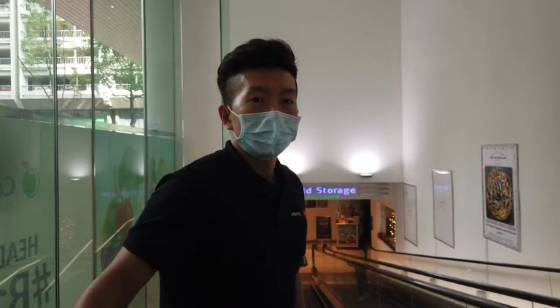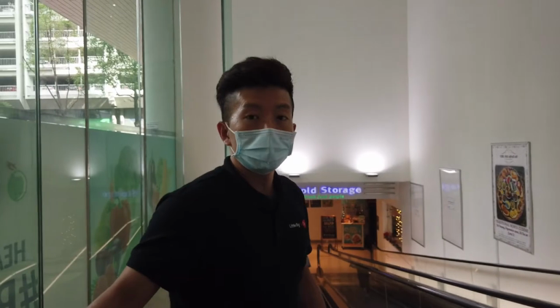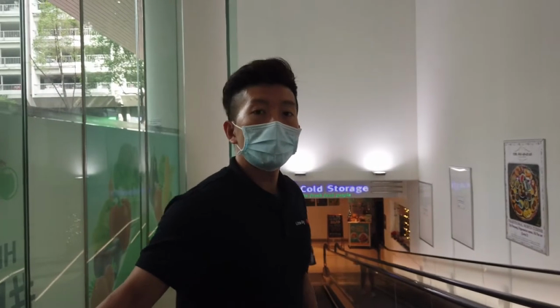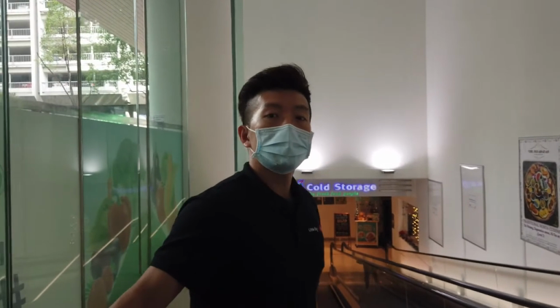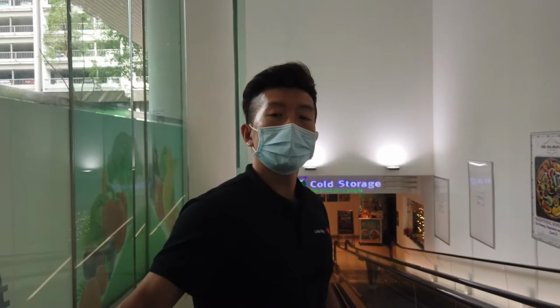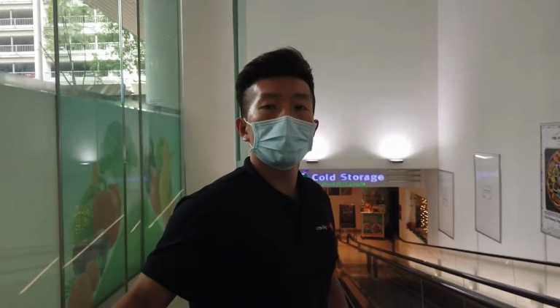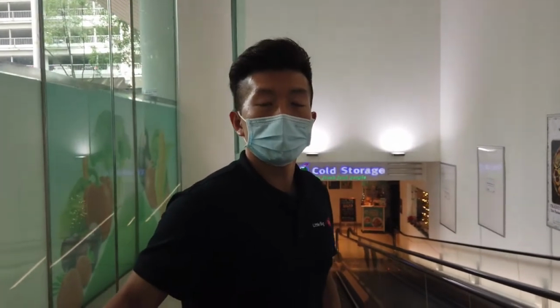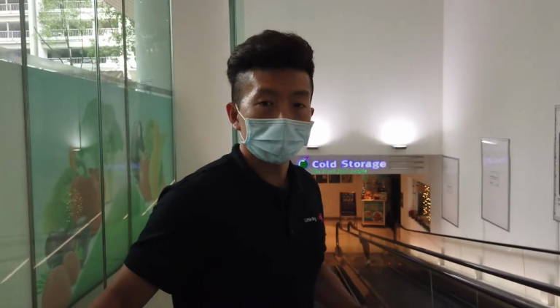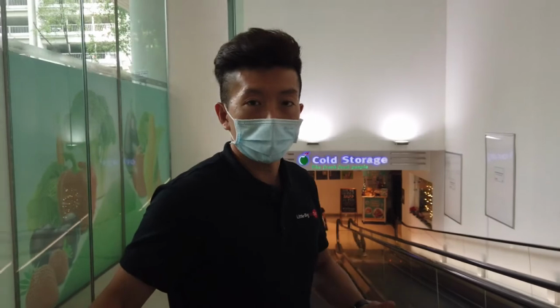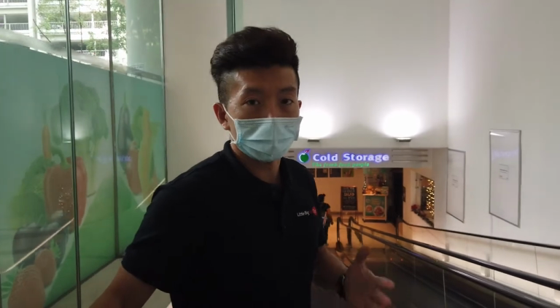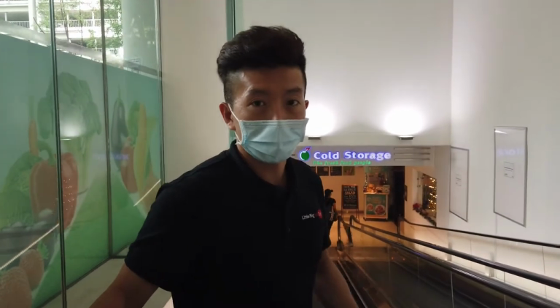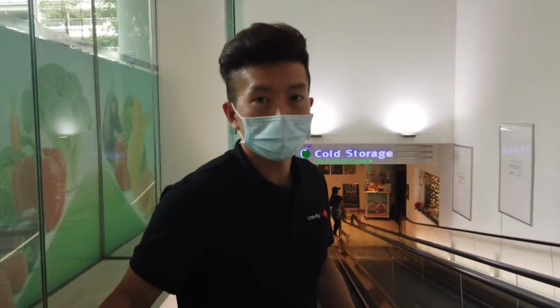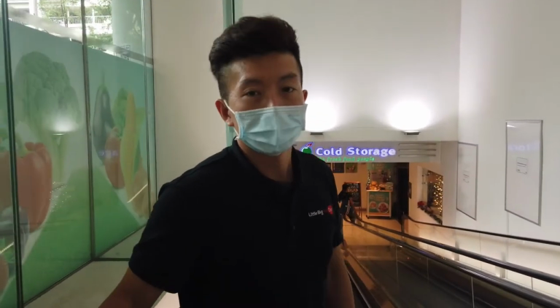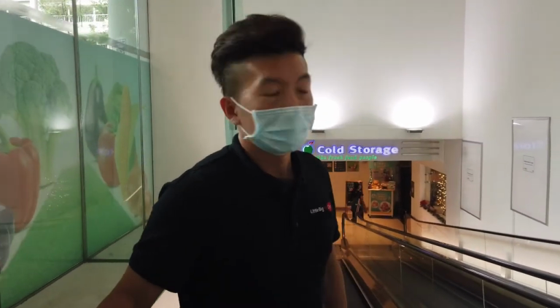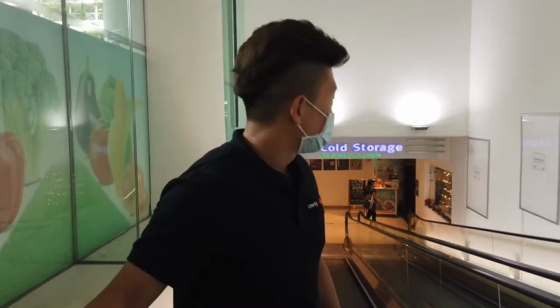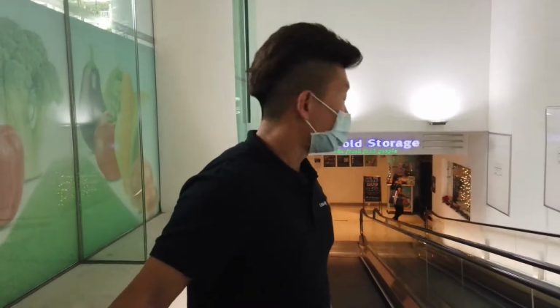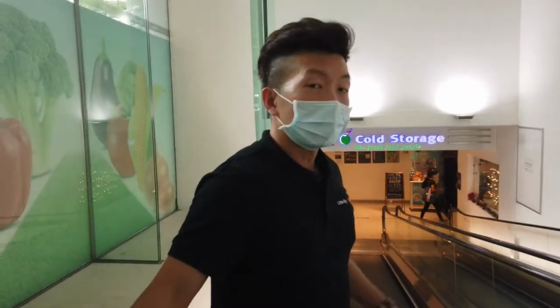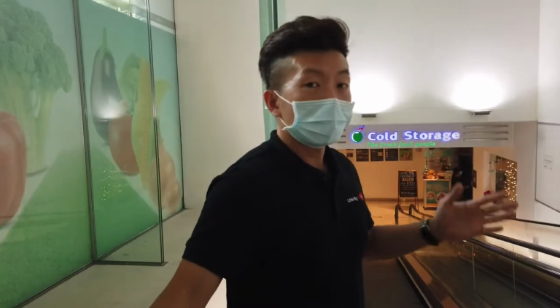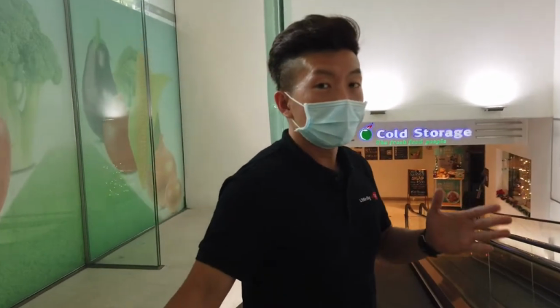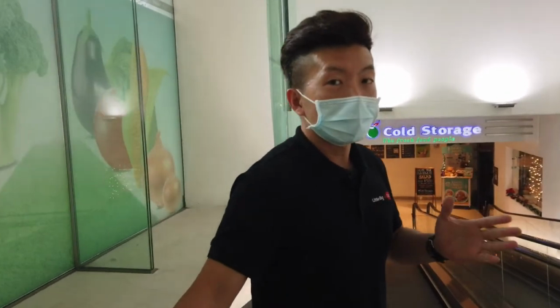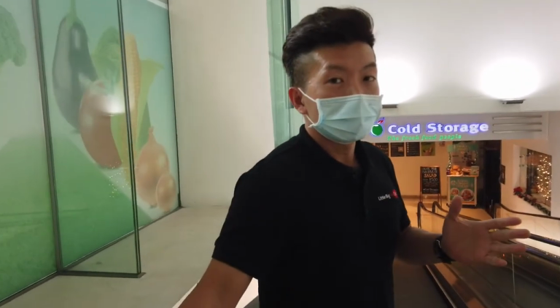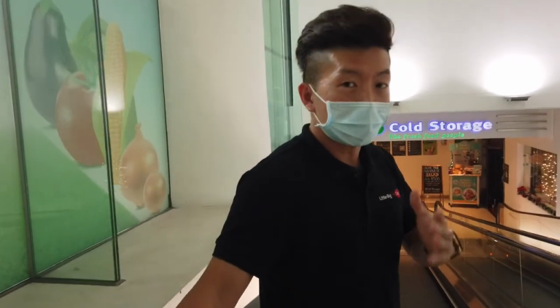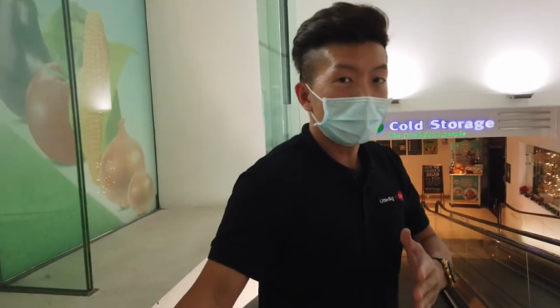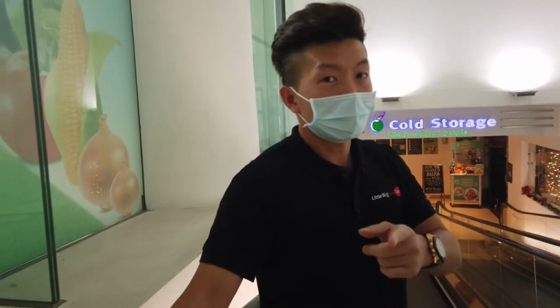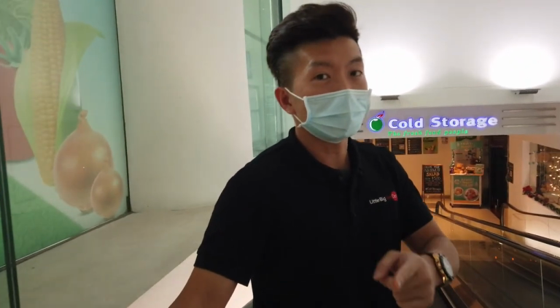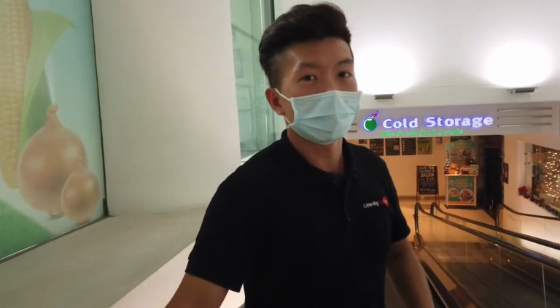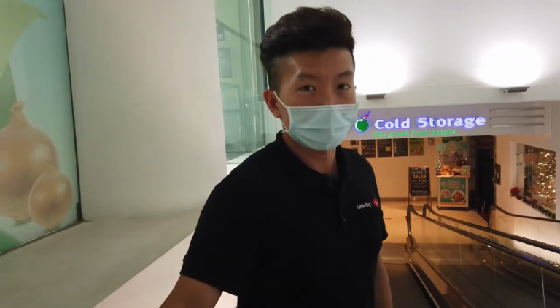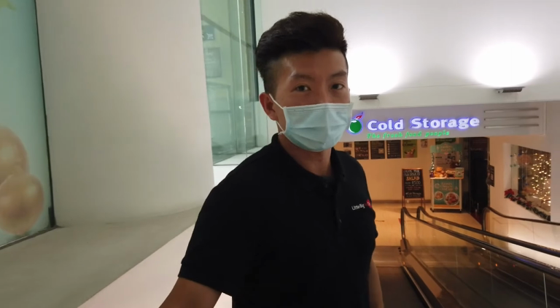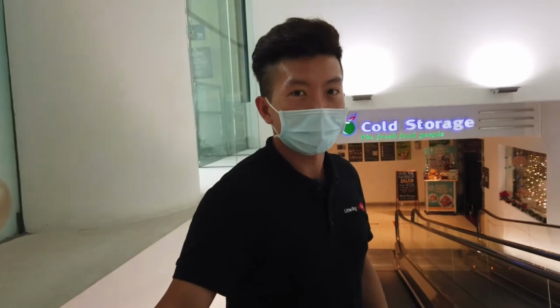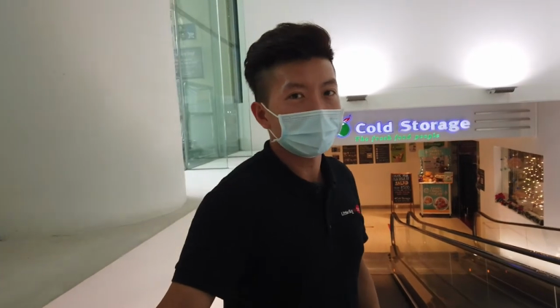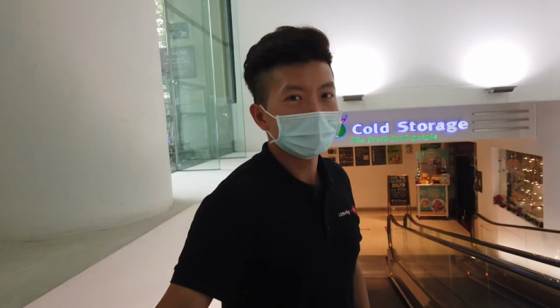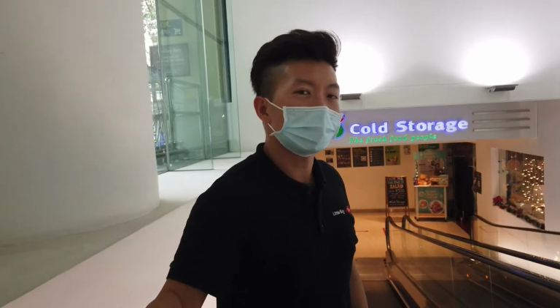Do you know how much things cost in Singapore supermarkets? If you'd like to find out more, join me as I bring you grocery shopping today. Let's go!